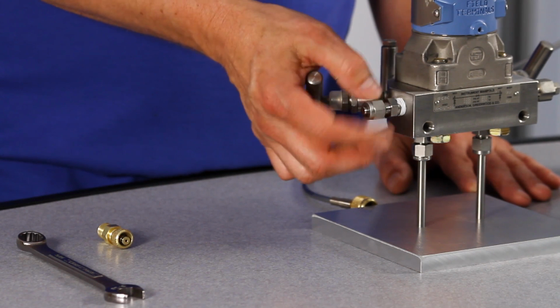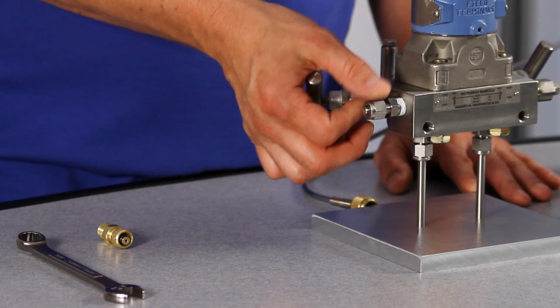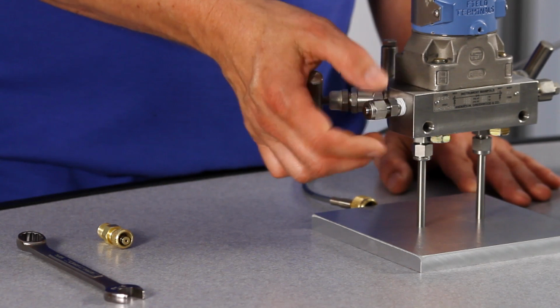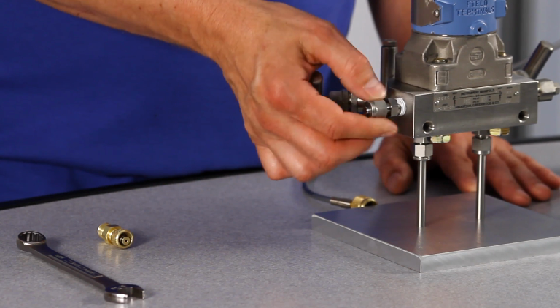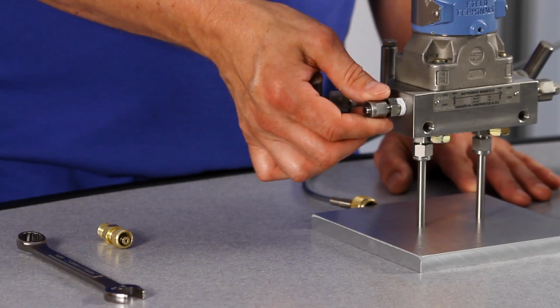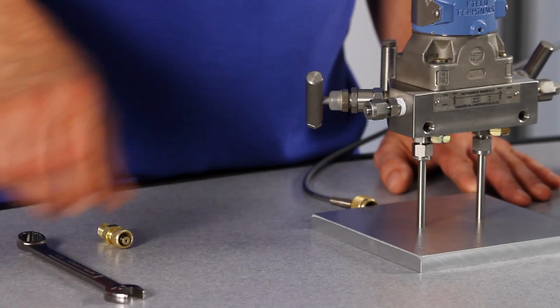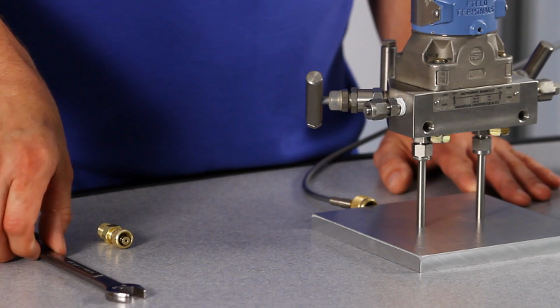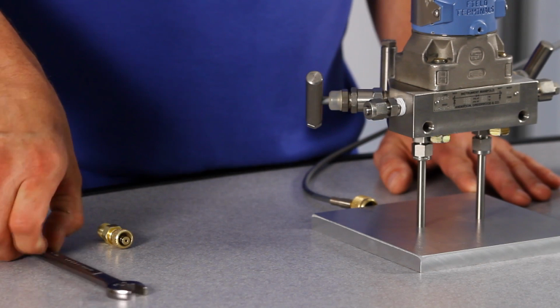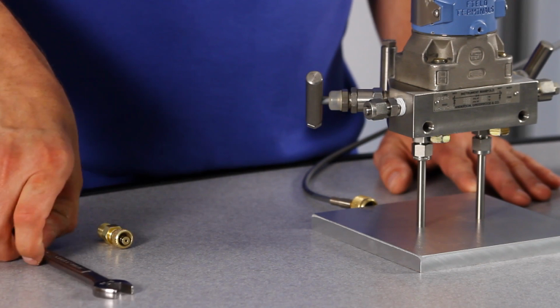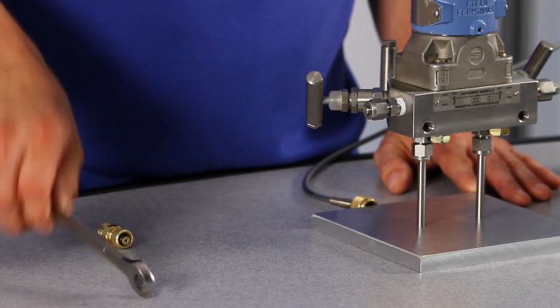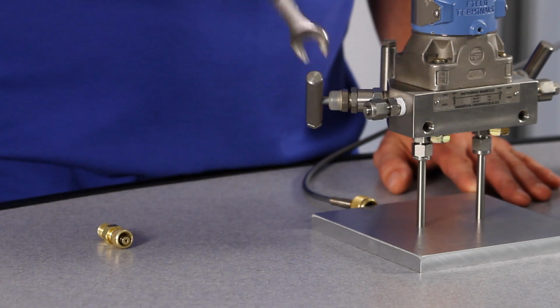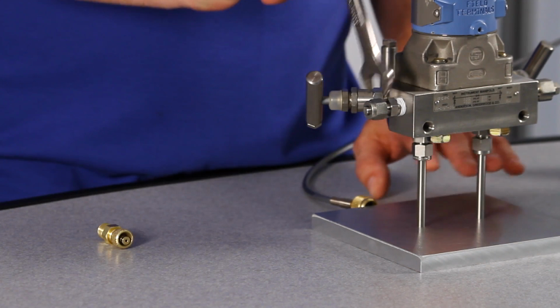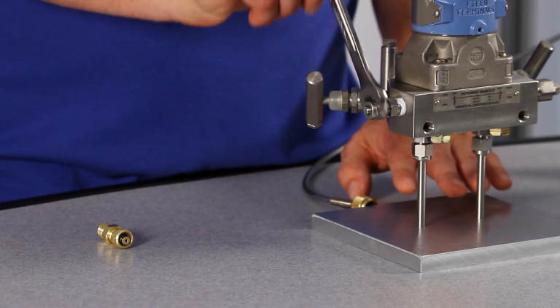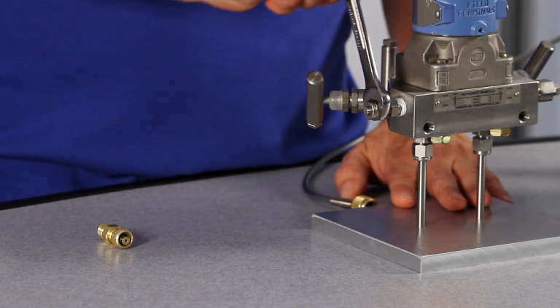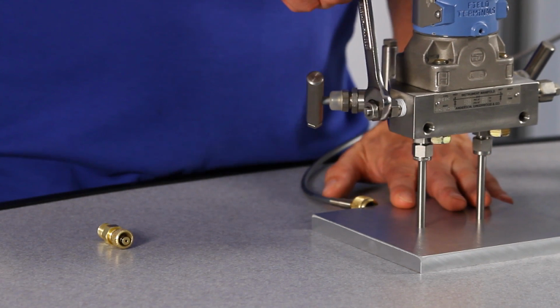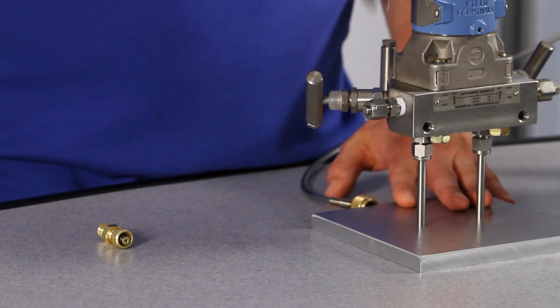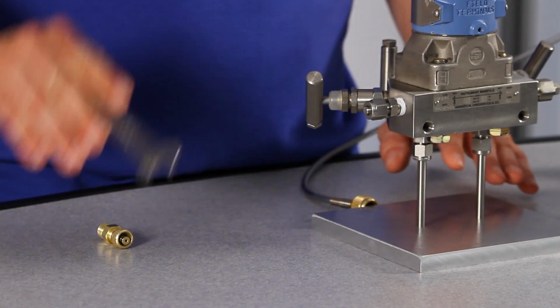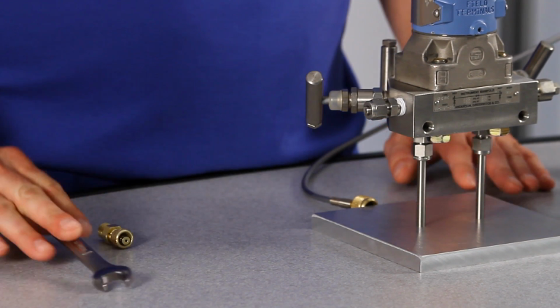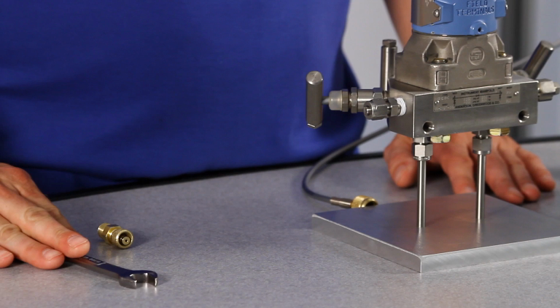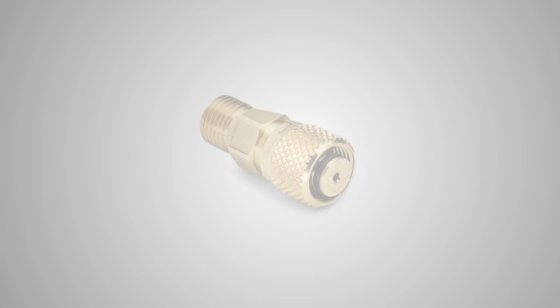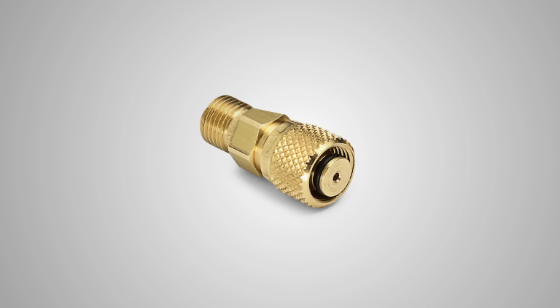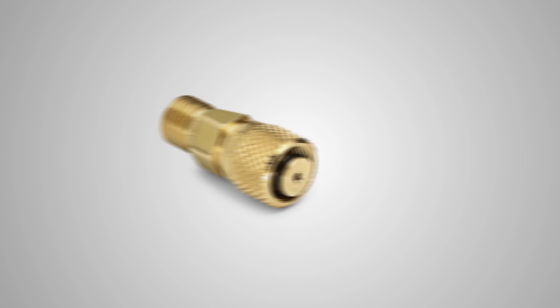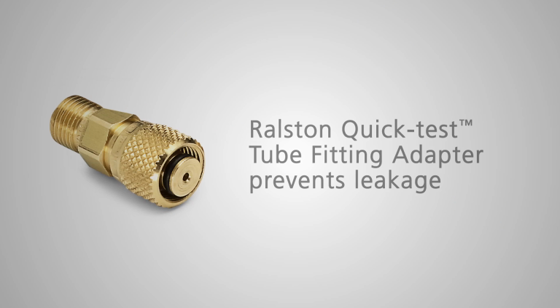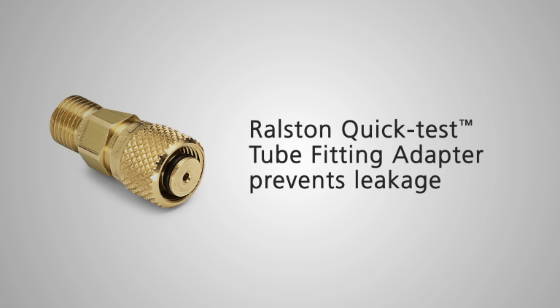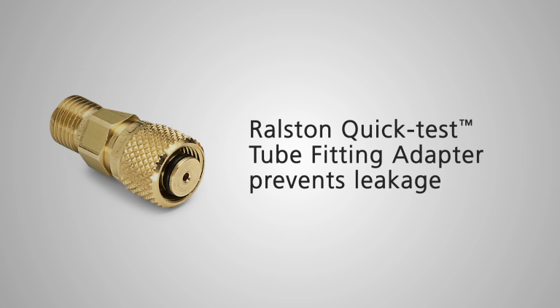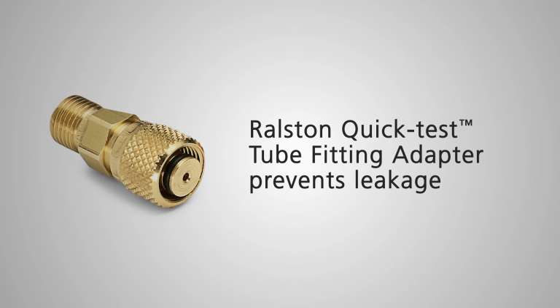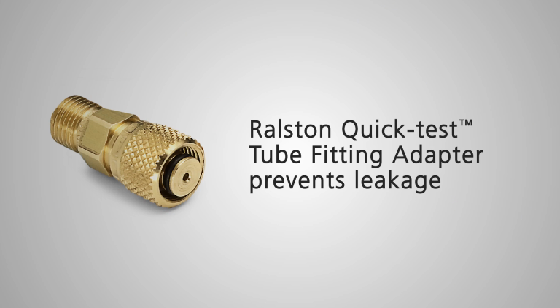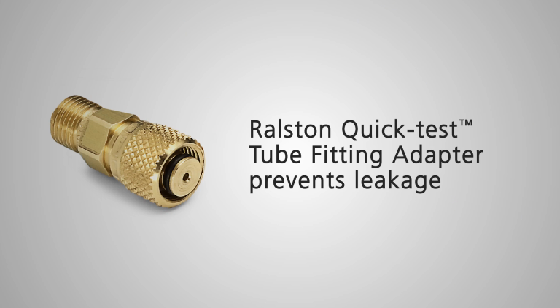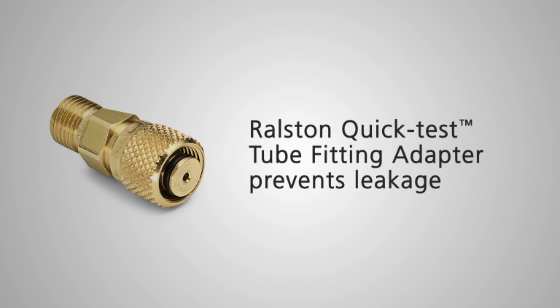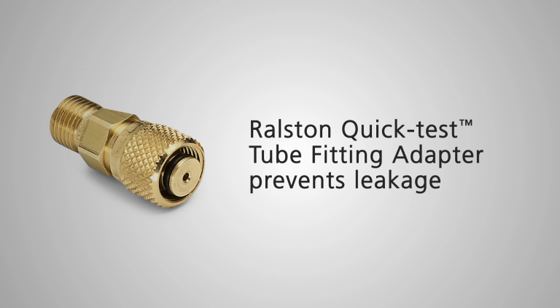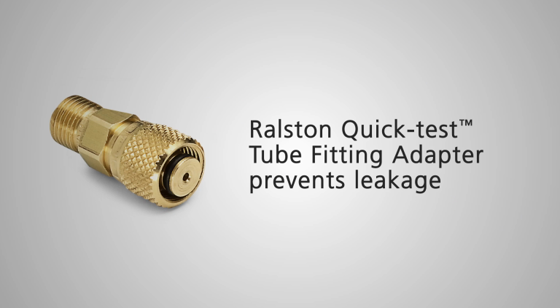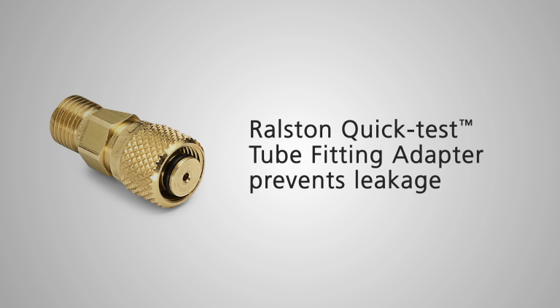Repeatedly tightening a nut and ferrule each time you do a calibration will eventually over-tighten the tube fitting causing leakage. Our tube fitting quick test adapter will not damage the nut and ferrule, preventing leakage.